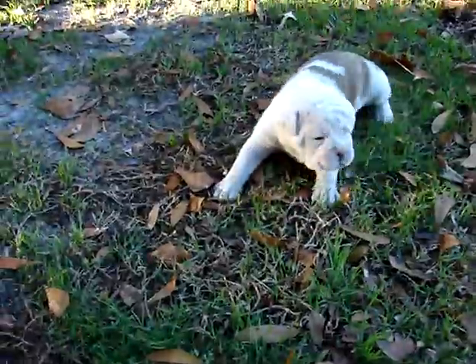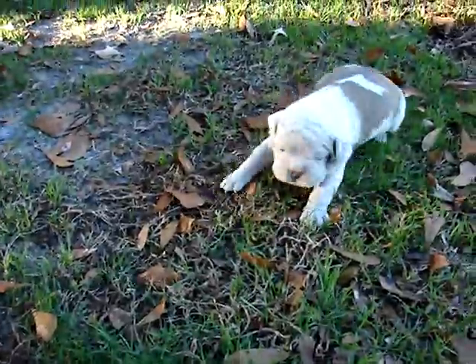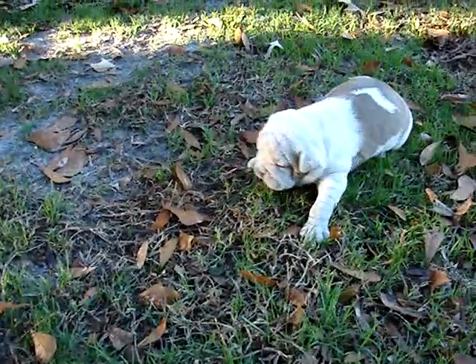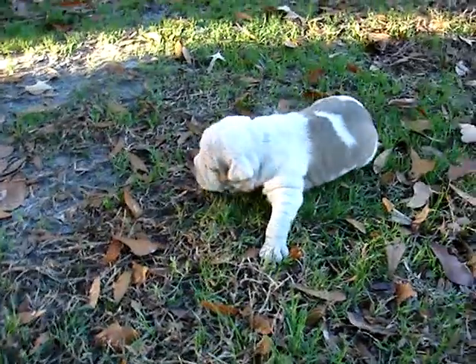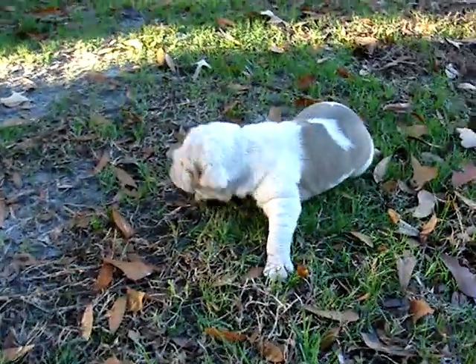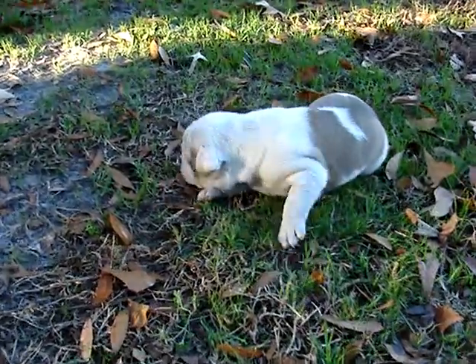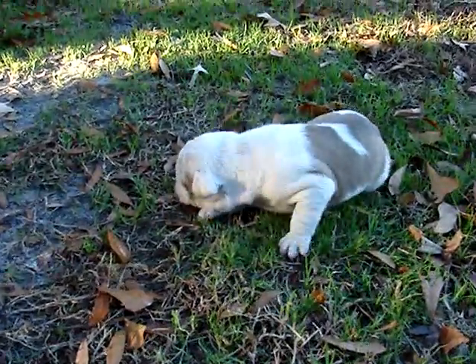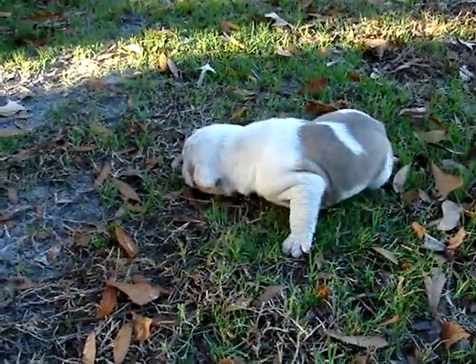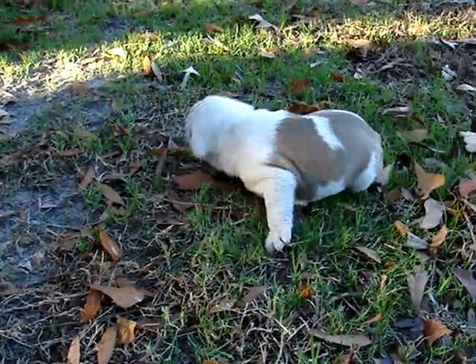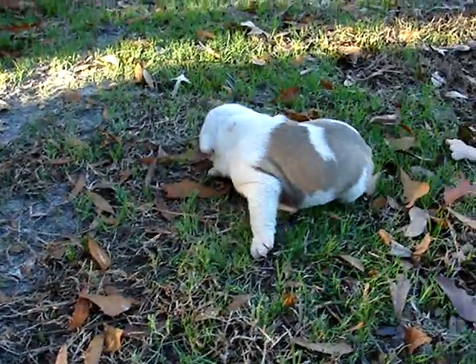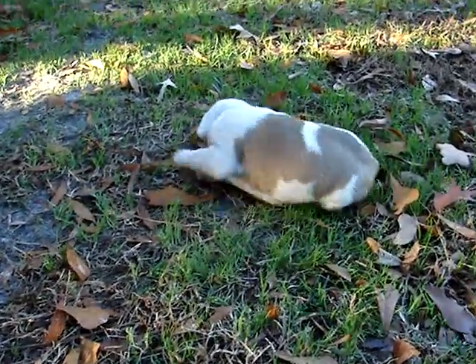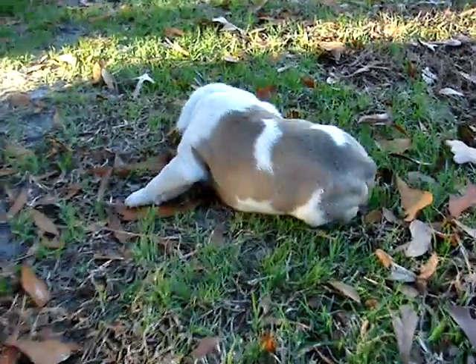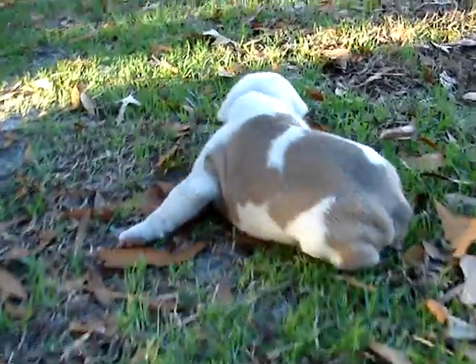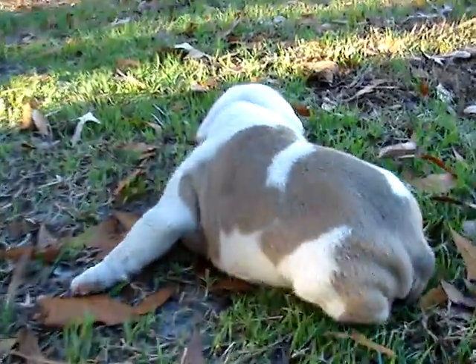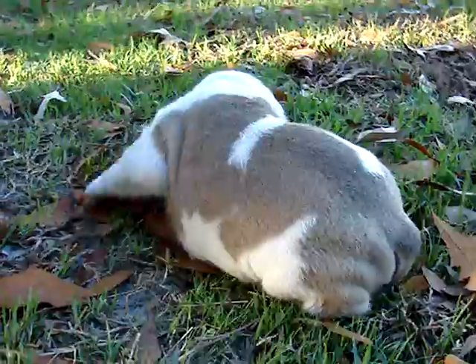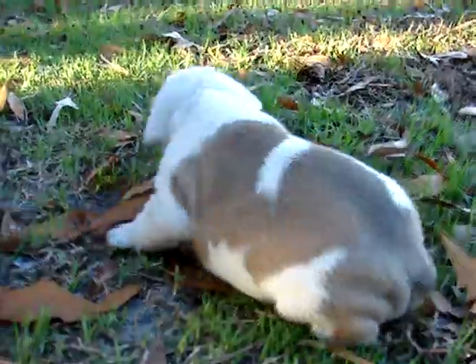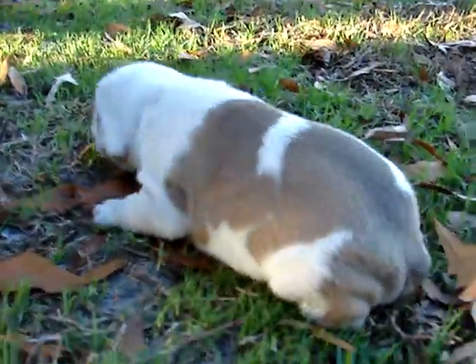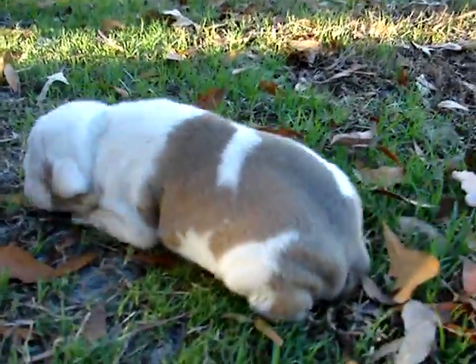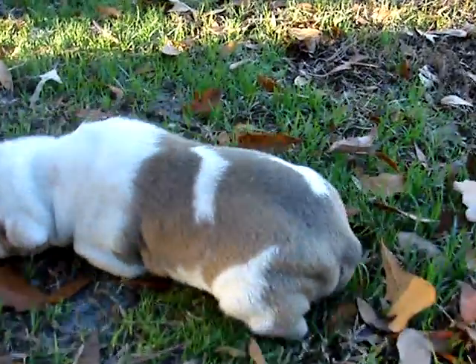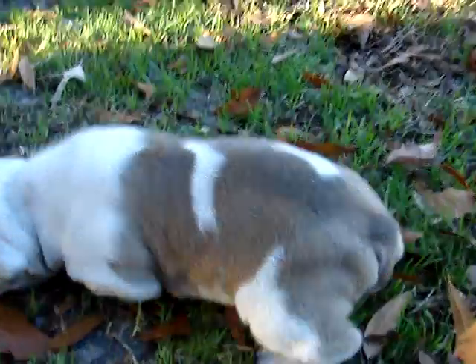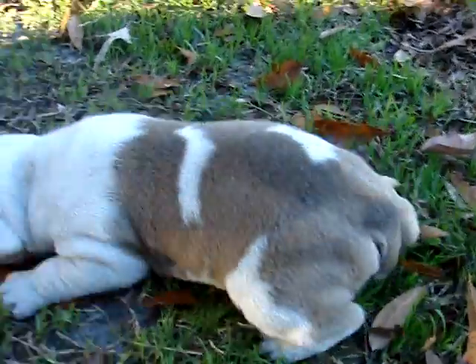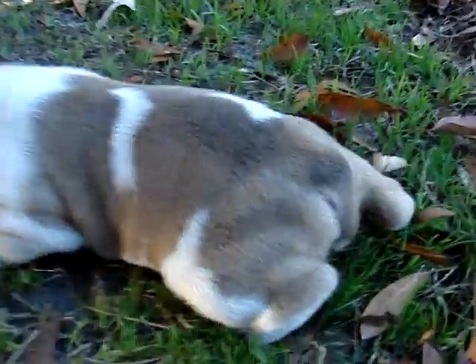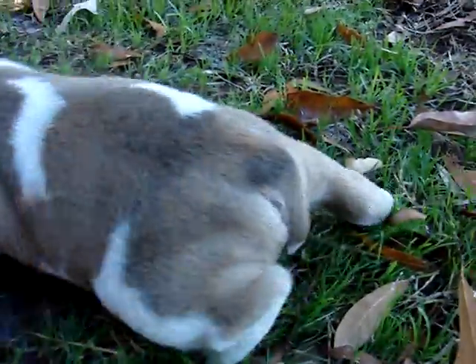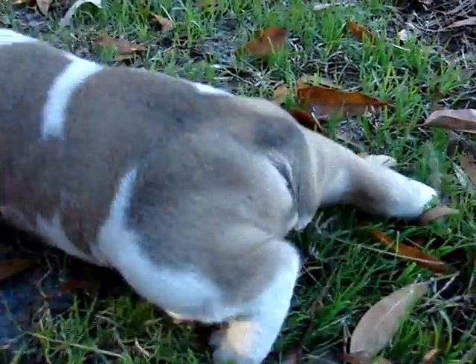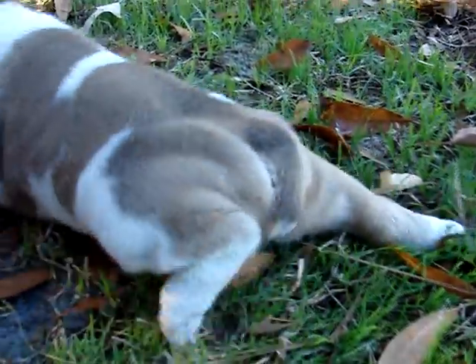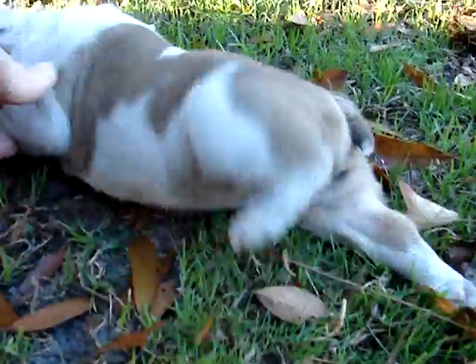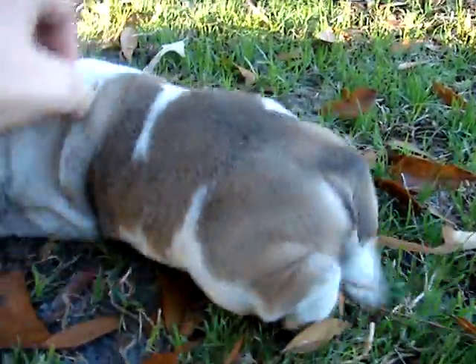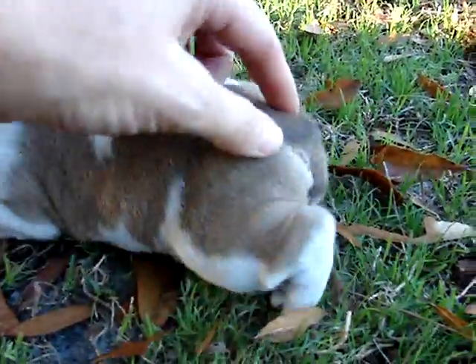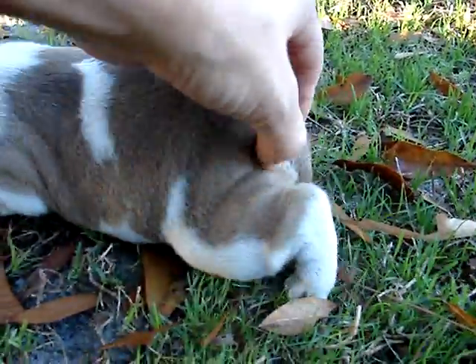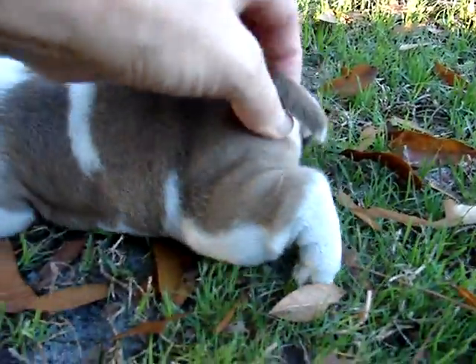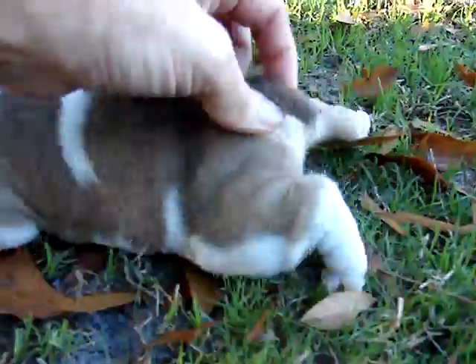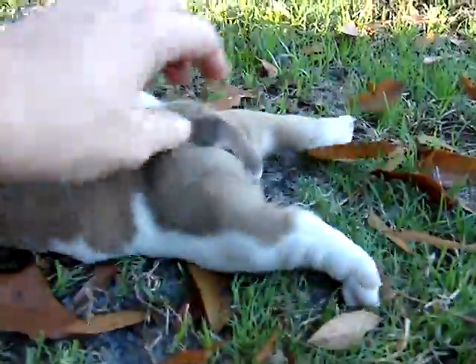Beautiful little girl. She has a screw tail. Let's see that tail, girl — come here. Let's hurry with this screw tail. There it is.